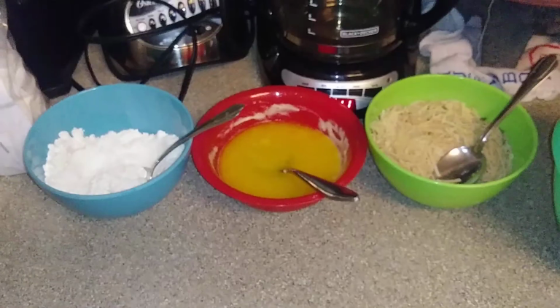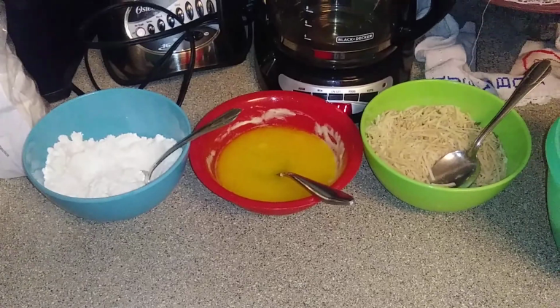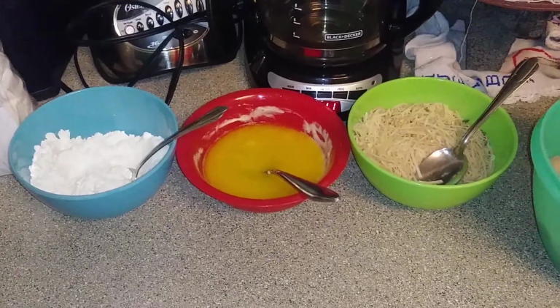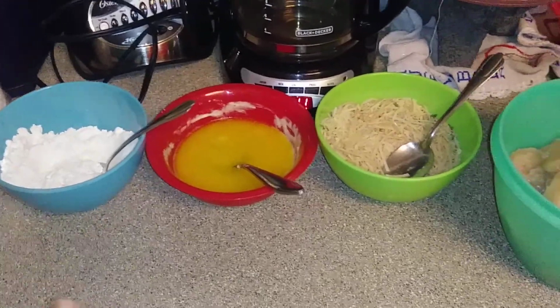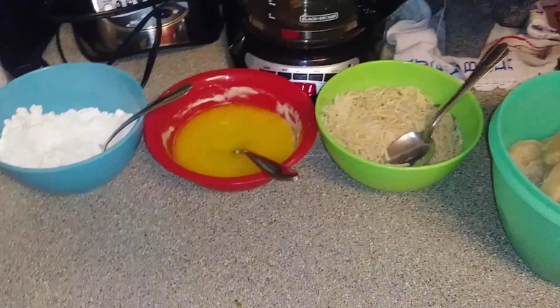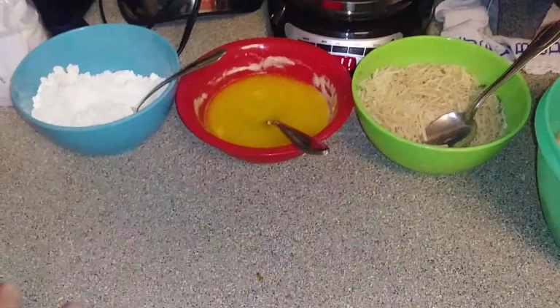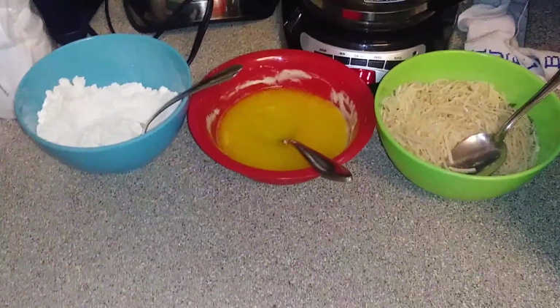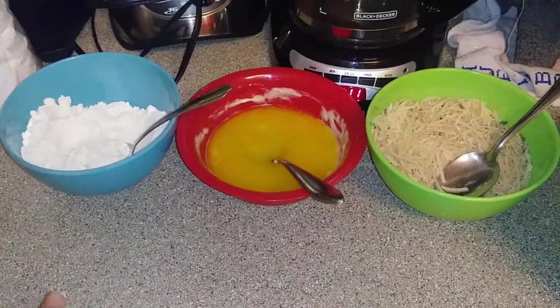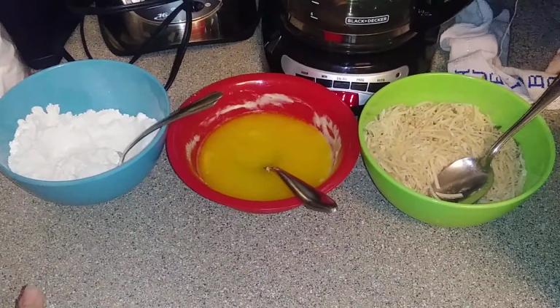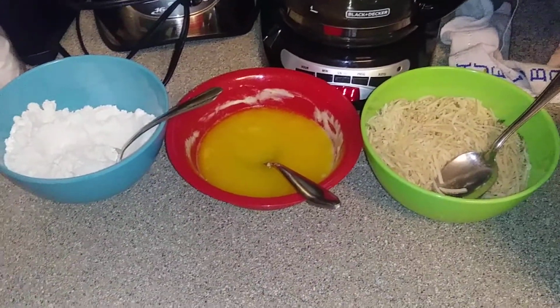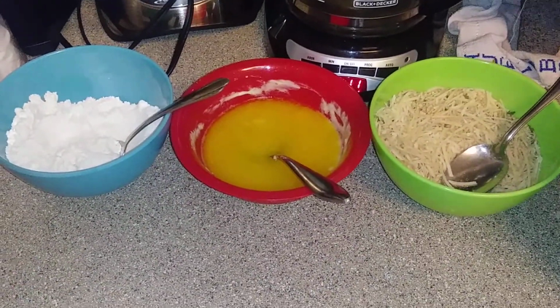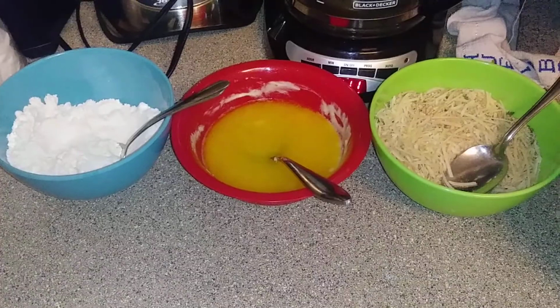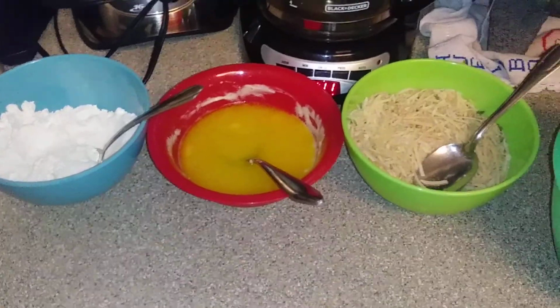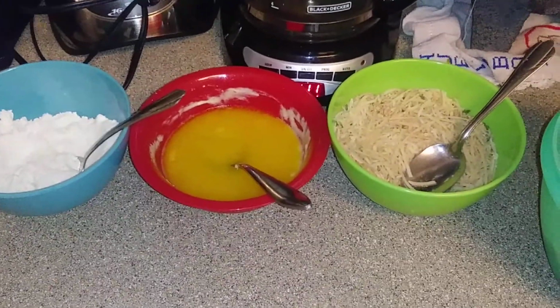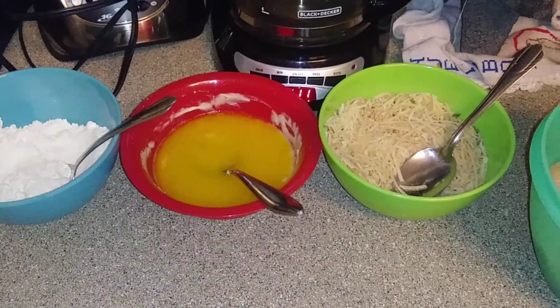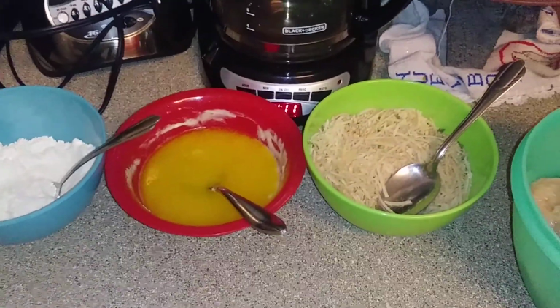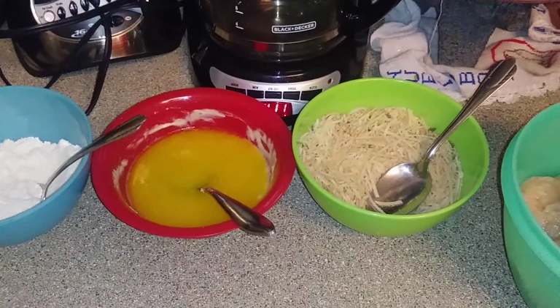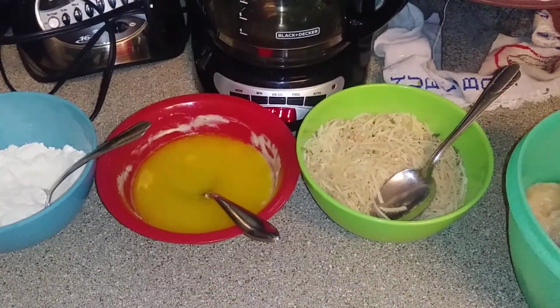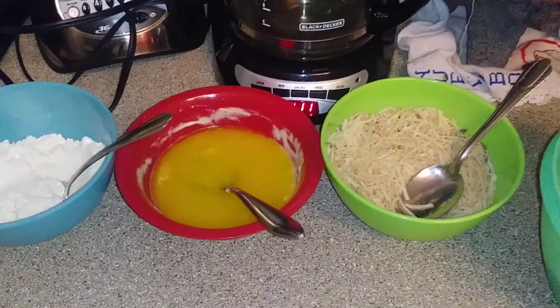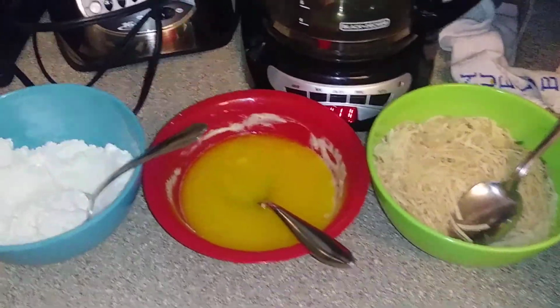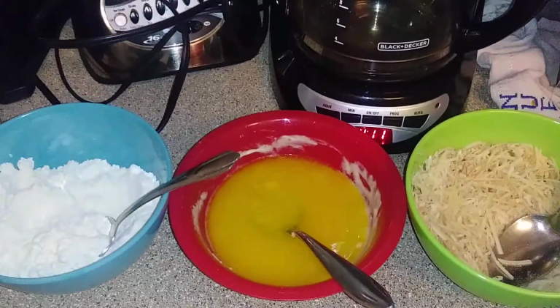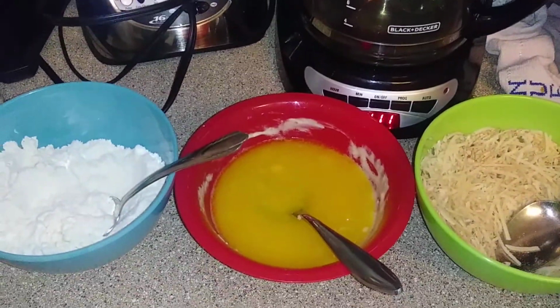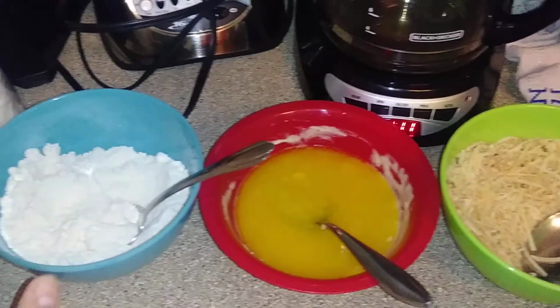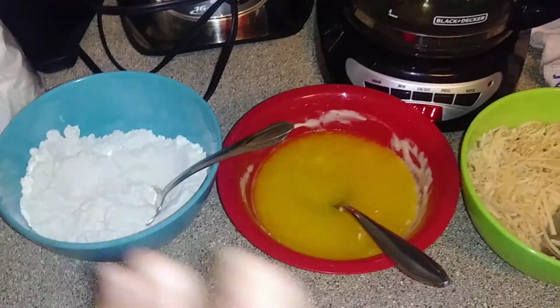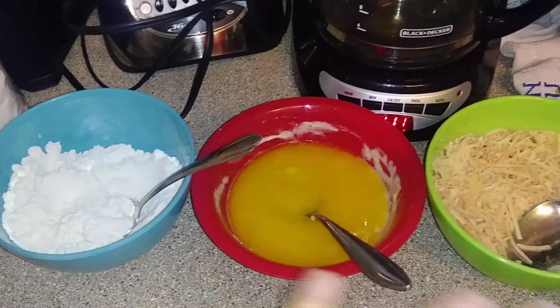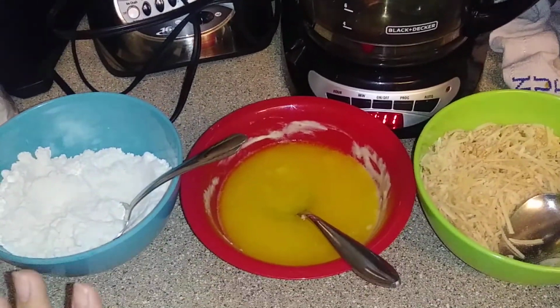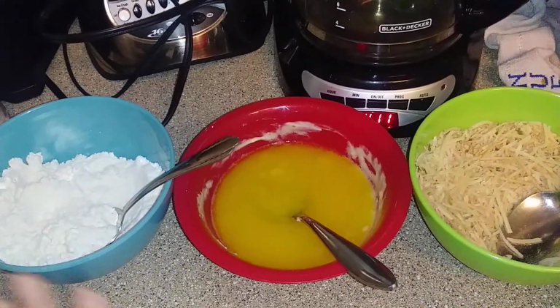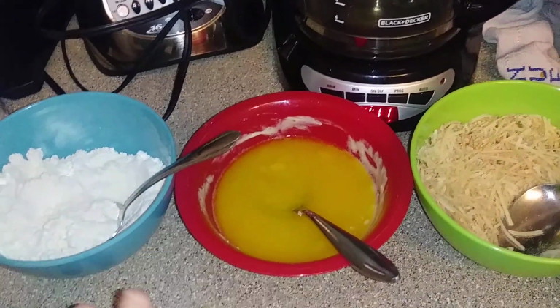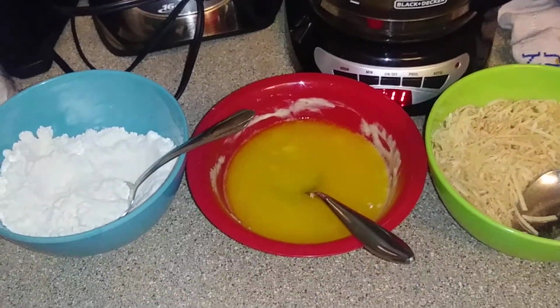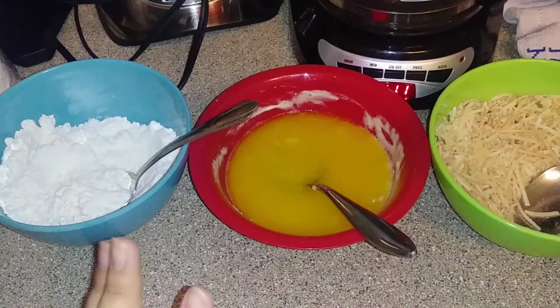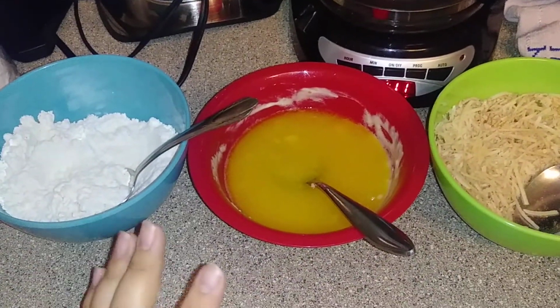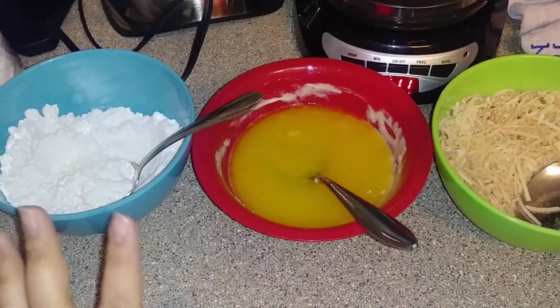Hey everyone, Miranda here! Today we're going to be trying out a new recipe — I'm going to make parmesan crusted chicken tenders. I totally spaced and kind of thought last minute I'd go ahead and do a video on this.